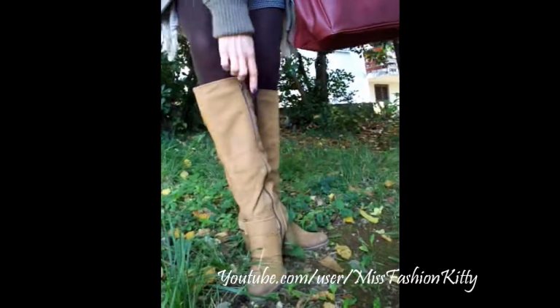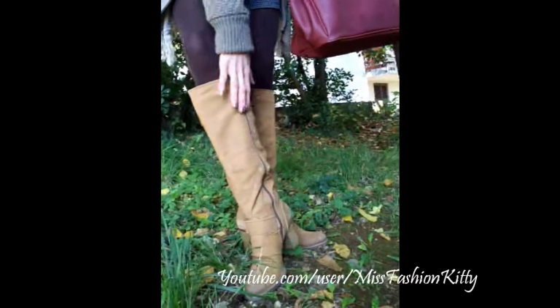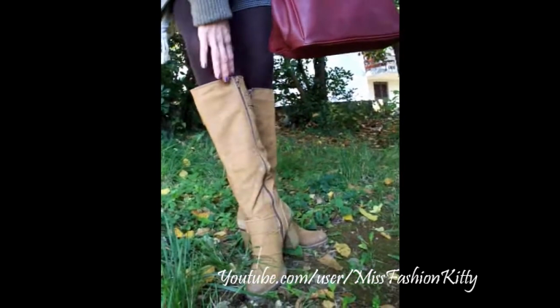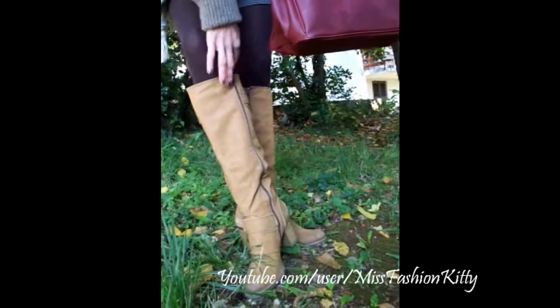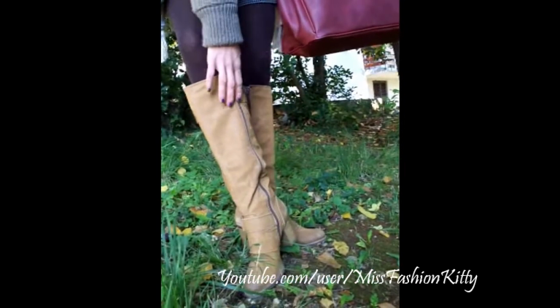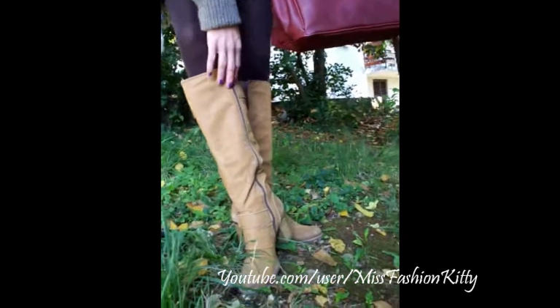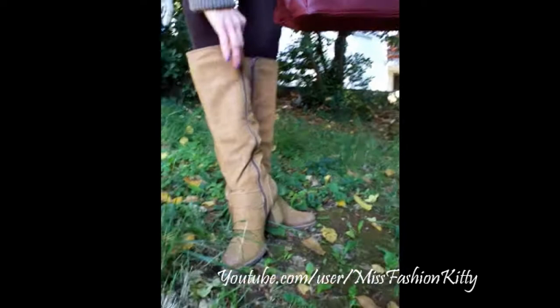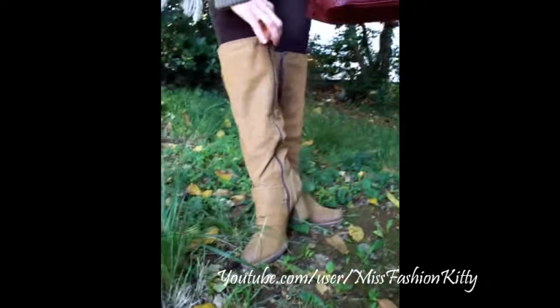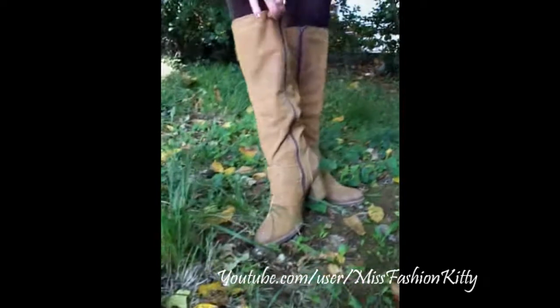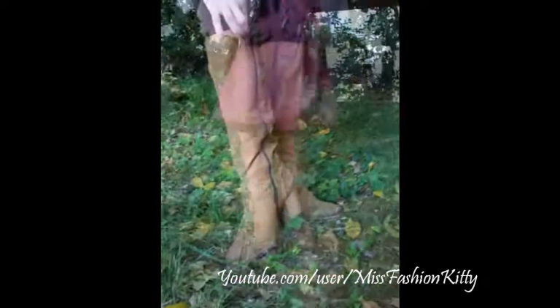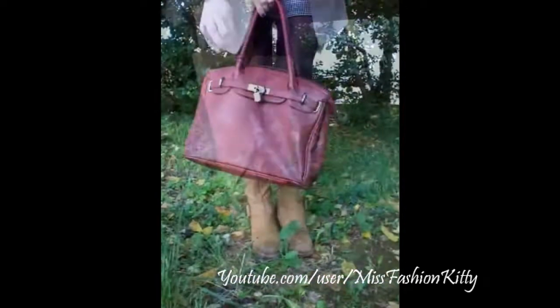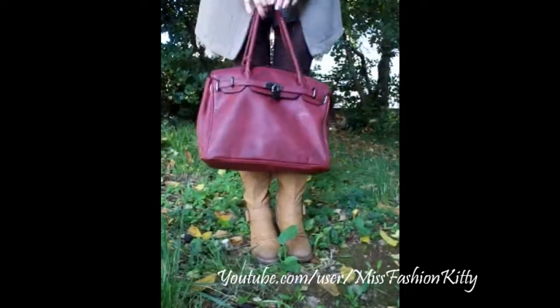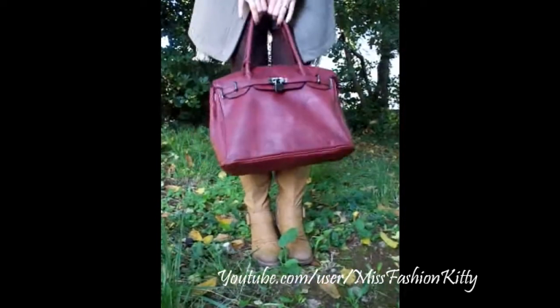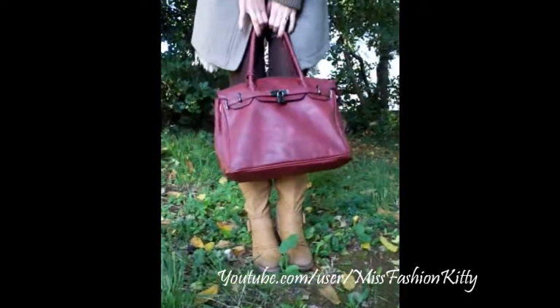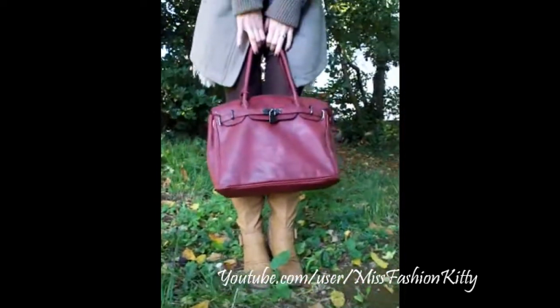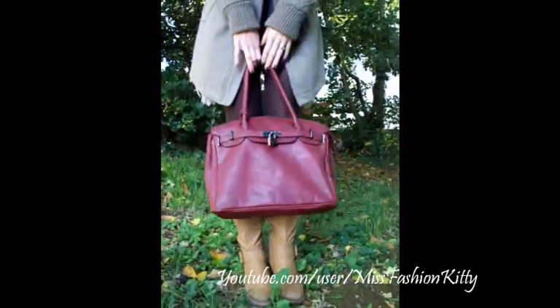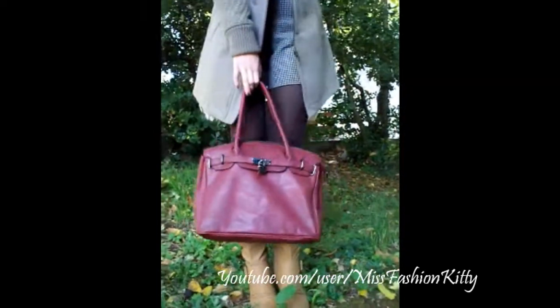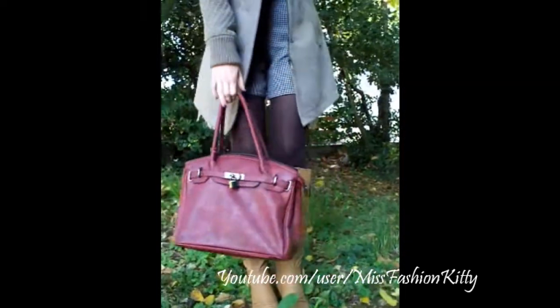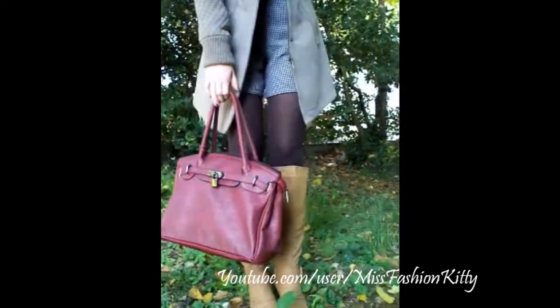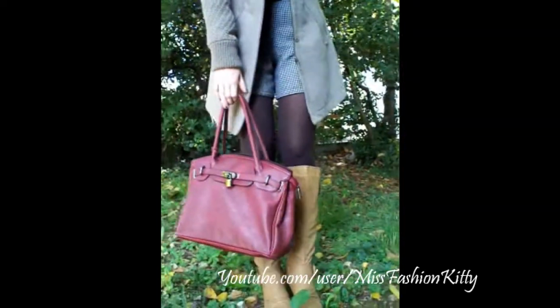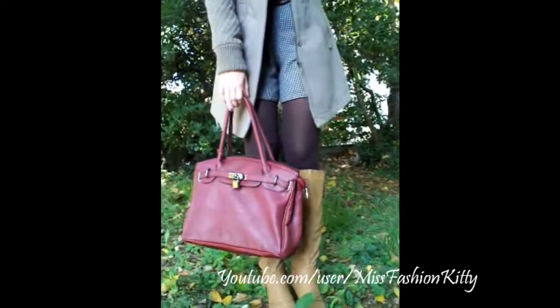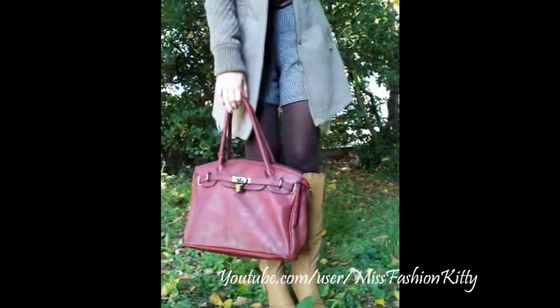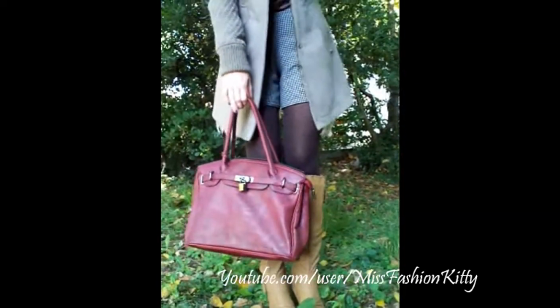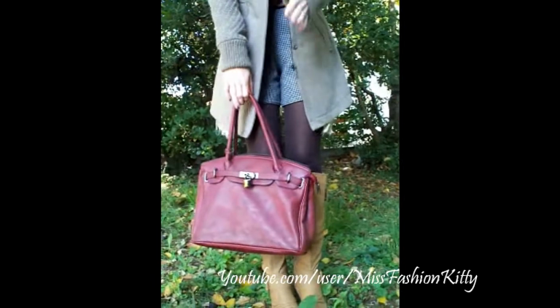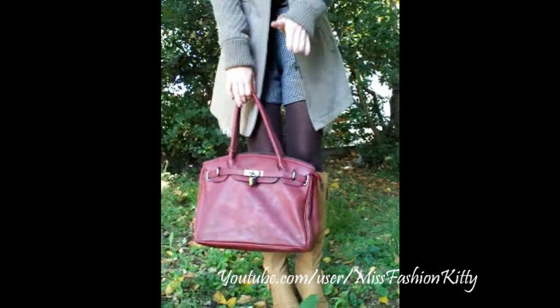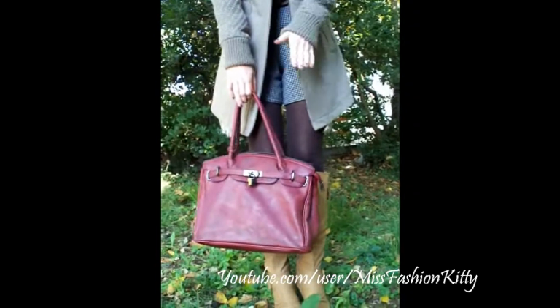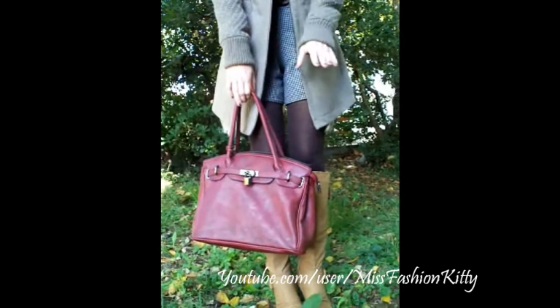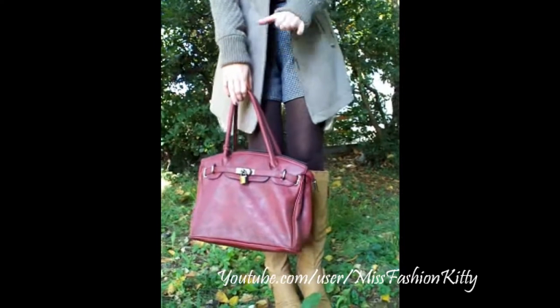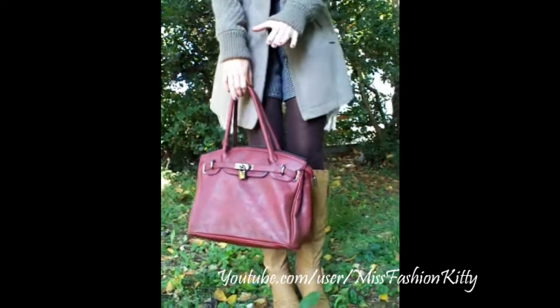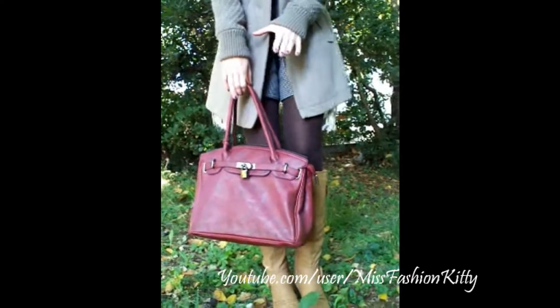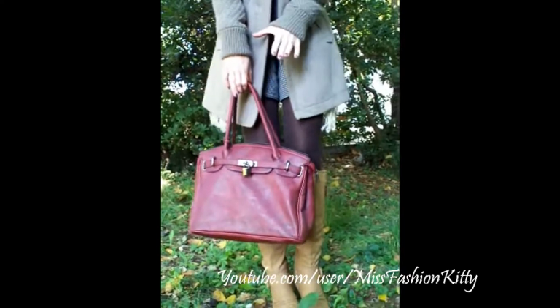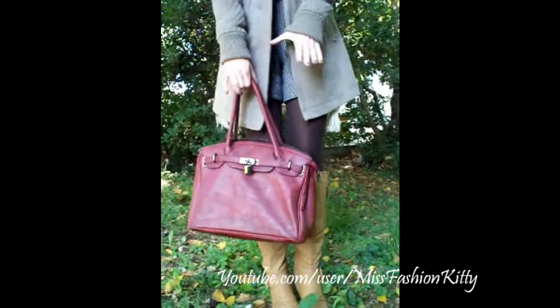I actually have another zipper detail that actually functions. This is my purse, the same one that I showed you yesterday. I really love the collar — I believe it's a perfect fall collar.